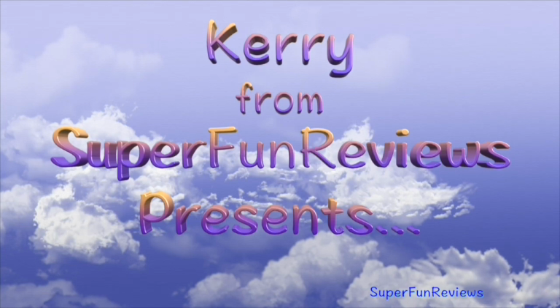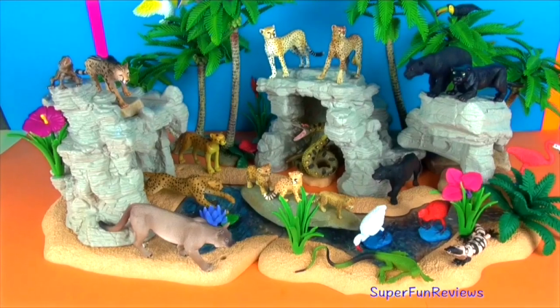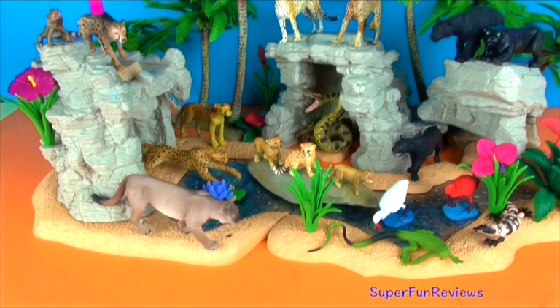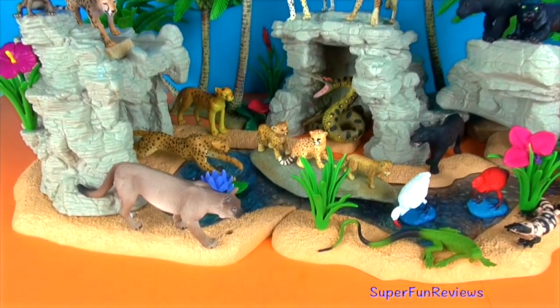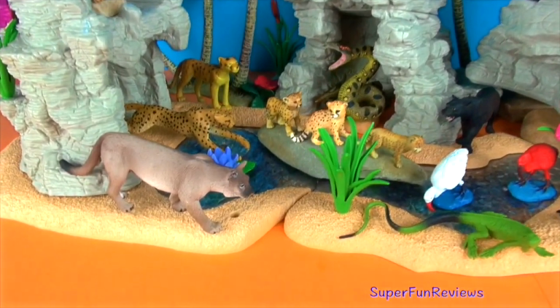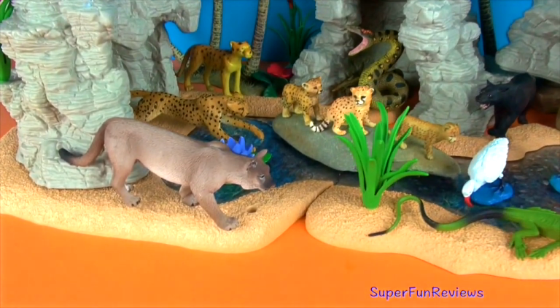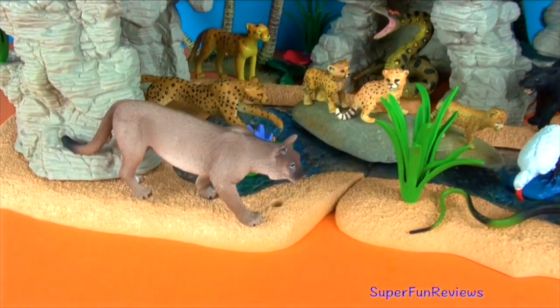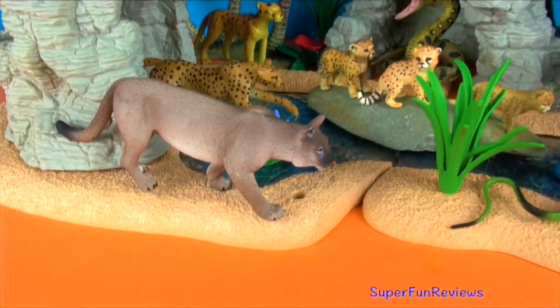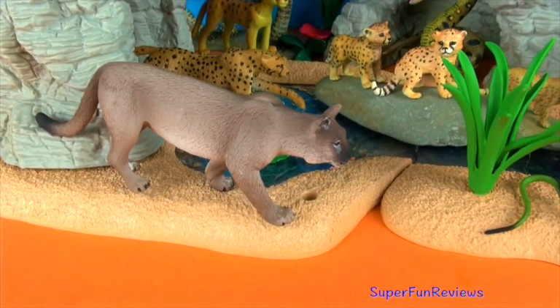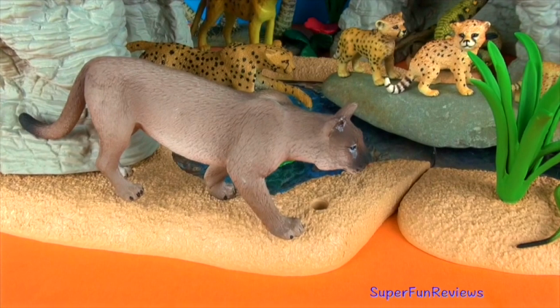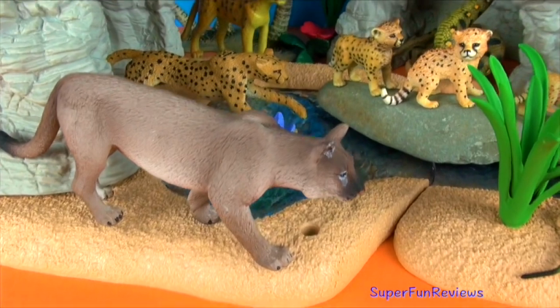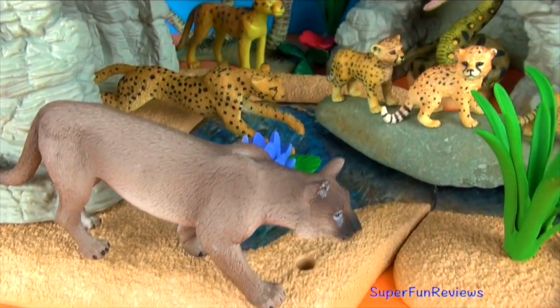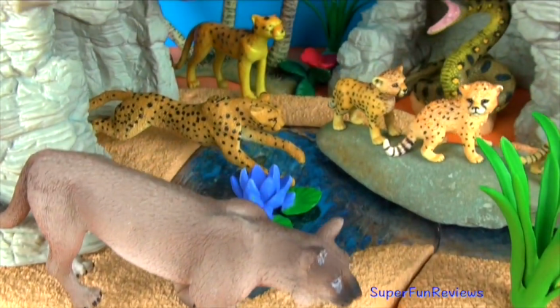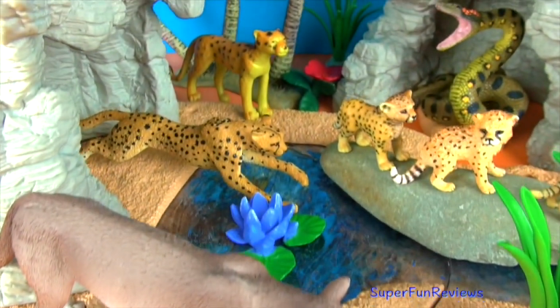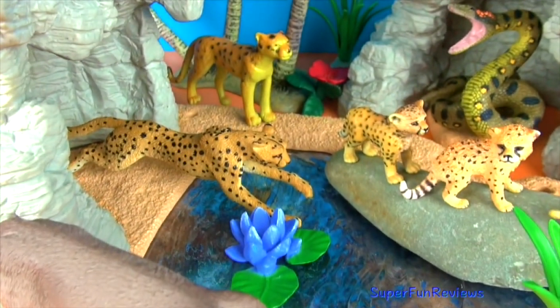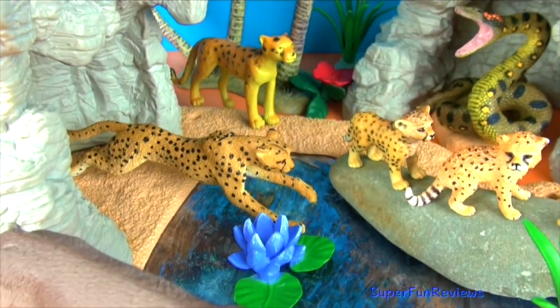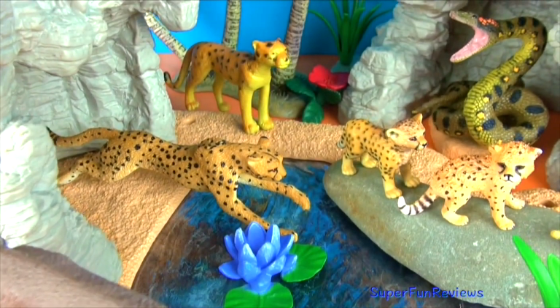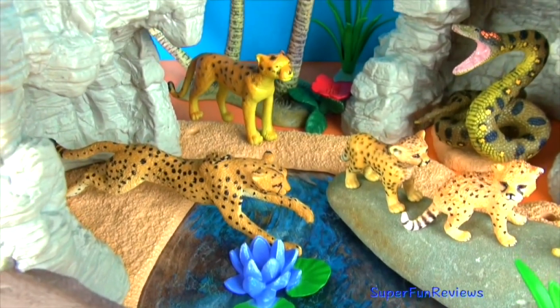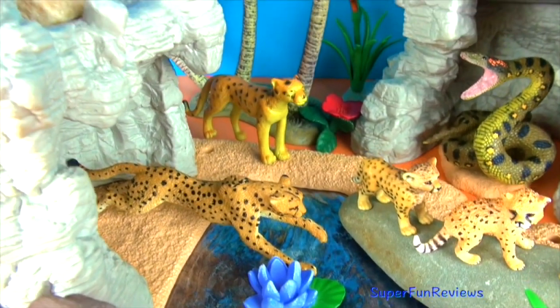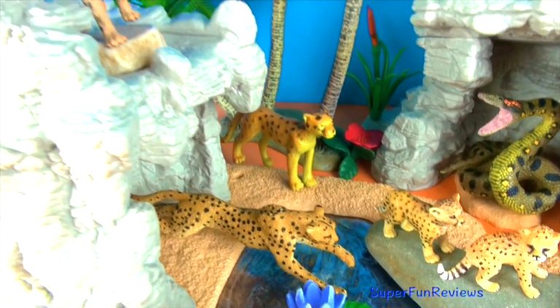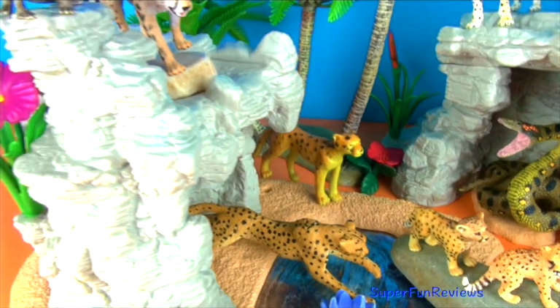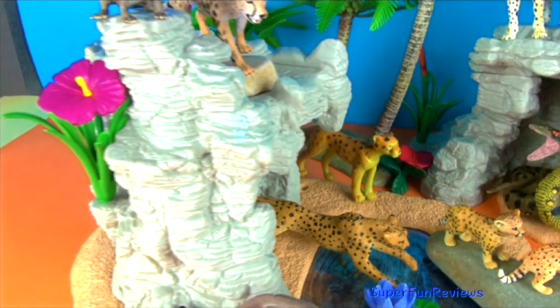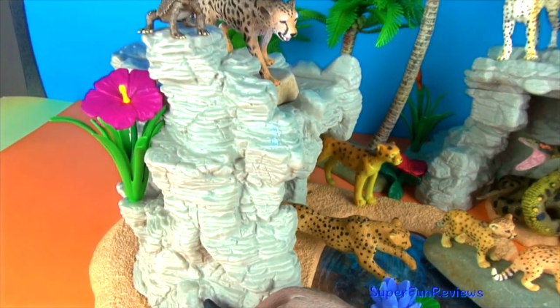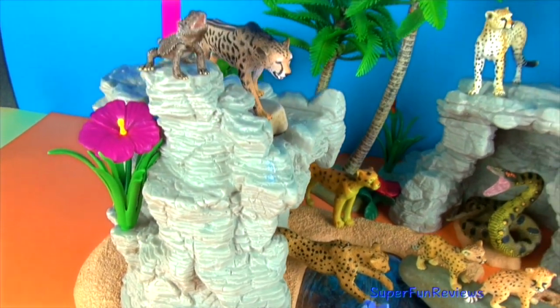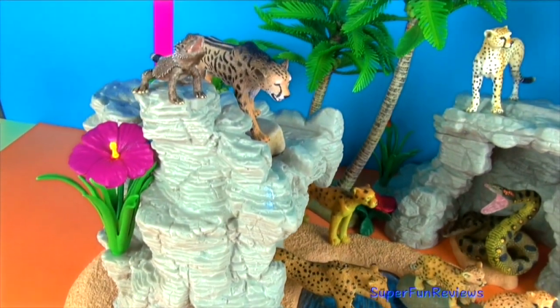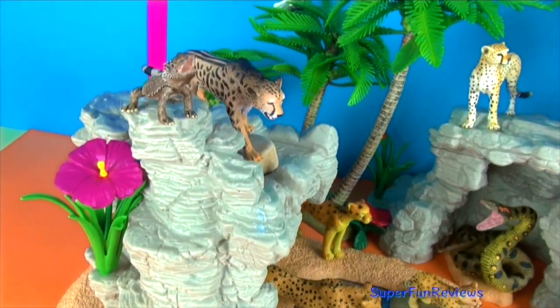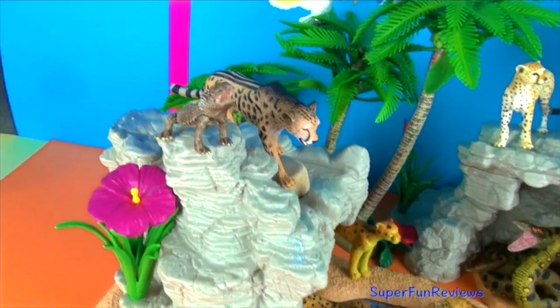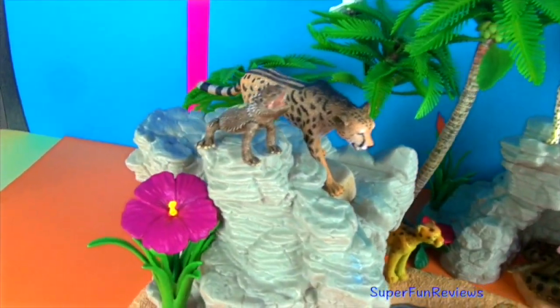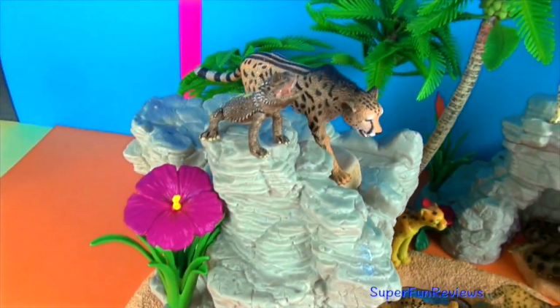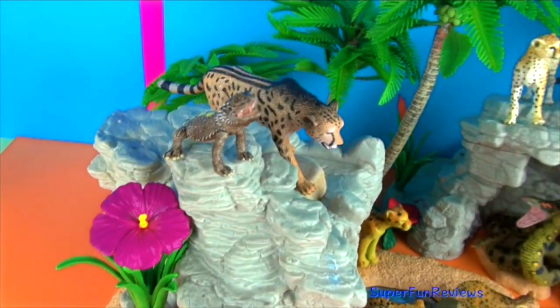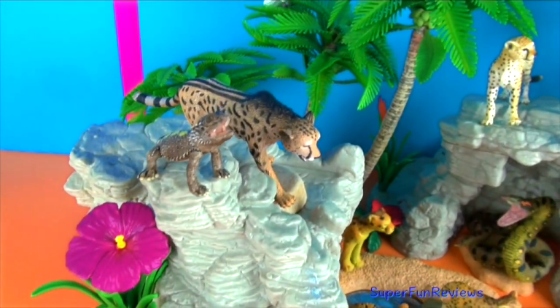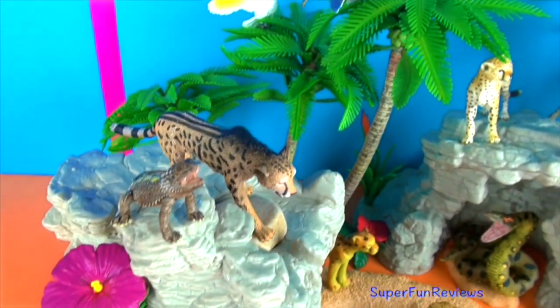Hi, it's Kerry here. Today I'm looking at my cheetah and panther toy collection. Lots of interesting information and a fun ending. It includes my favorite king cheetah that you can see there.